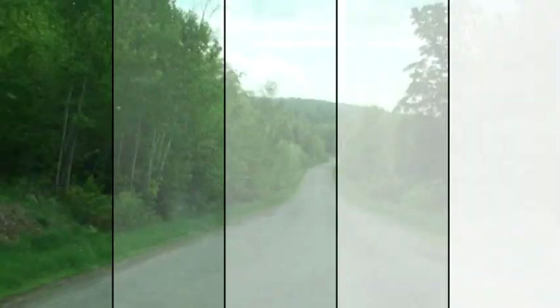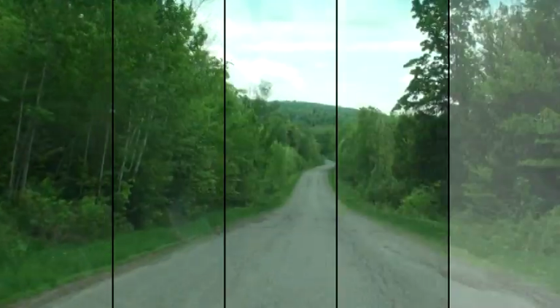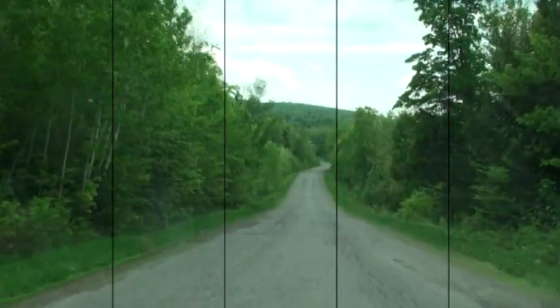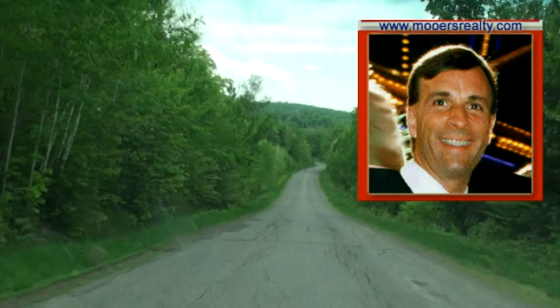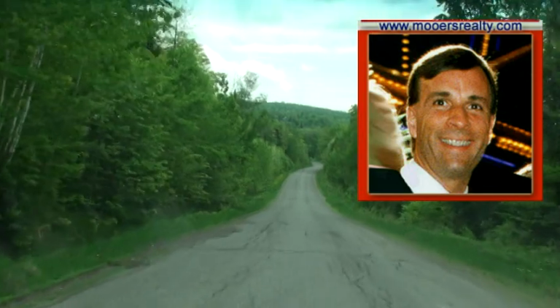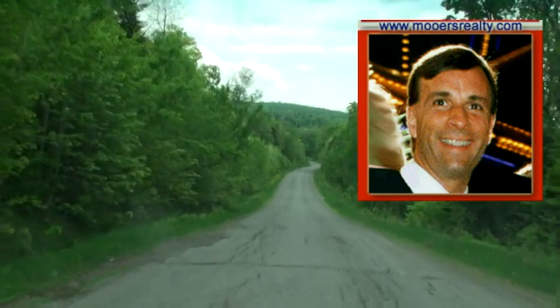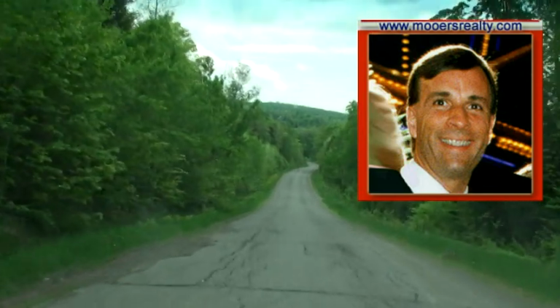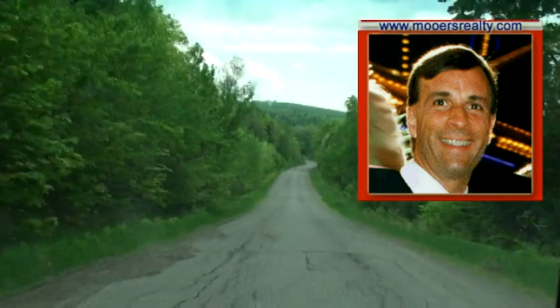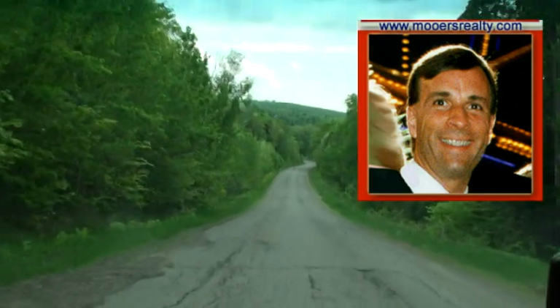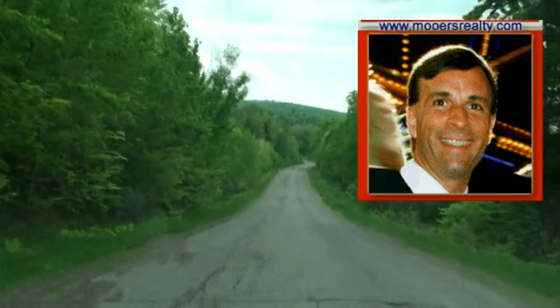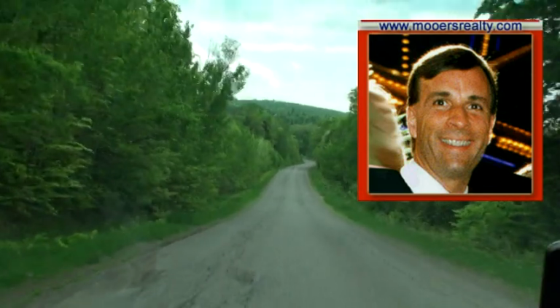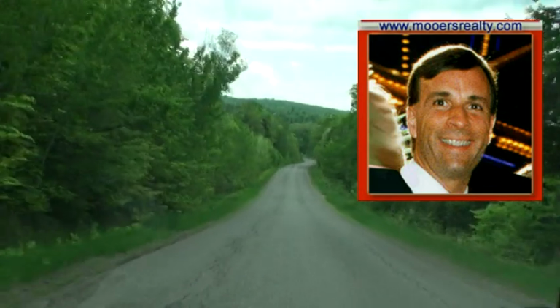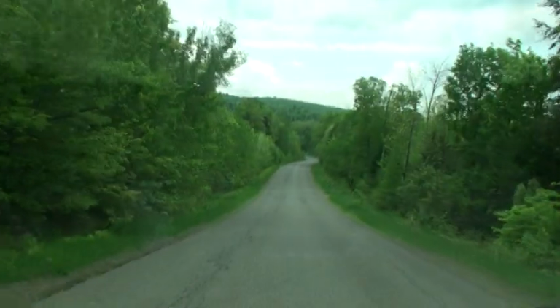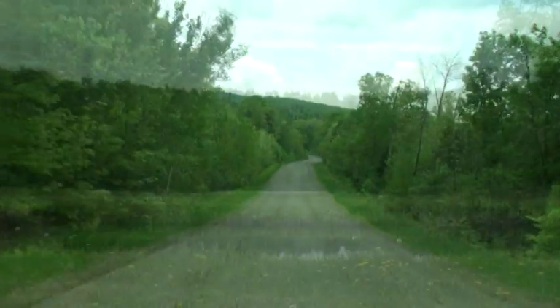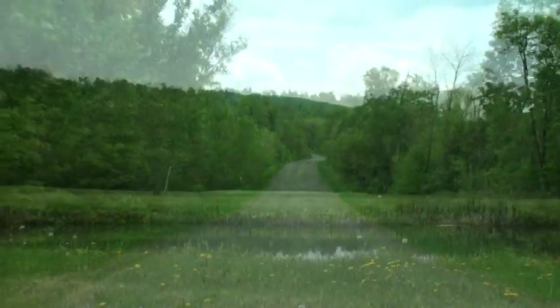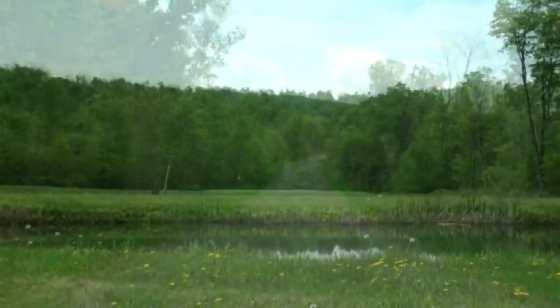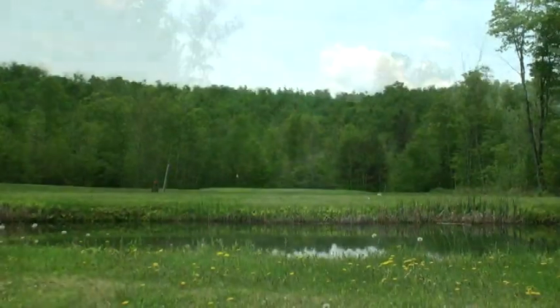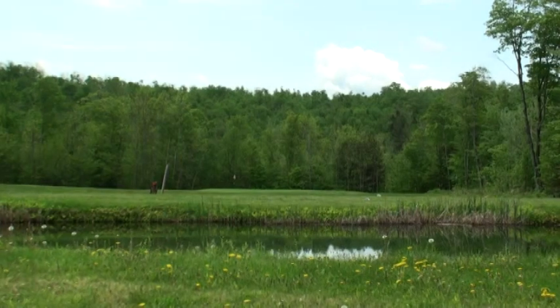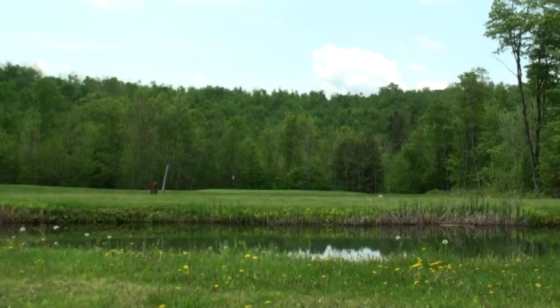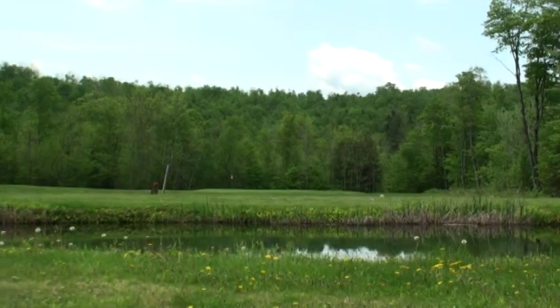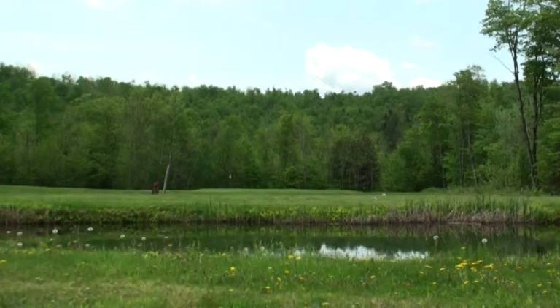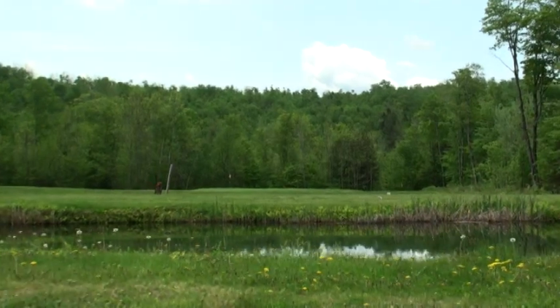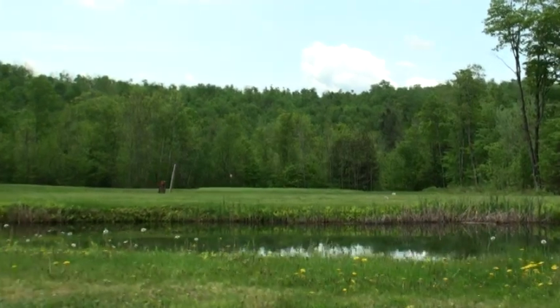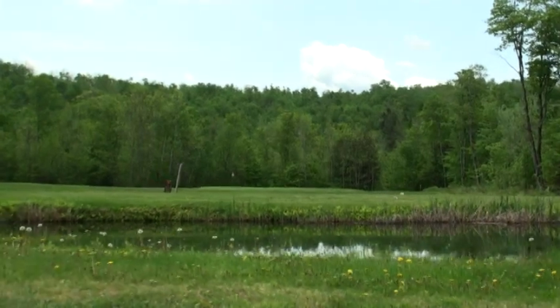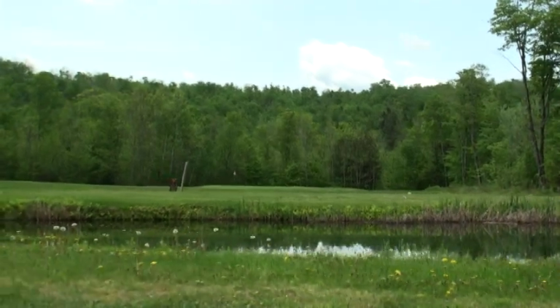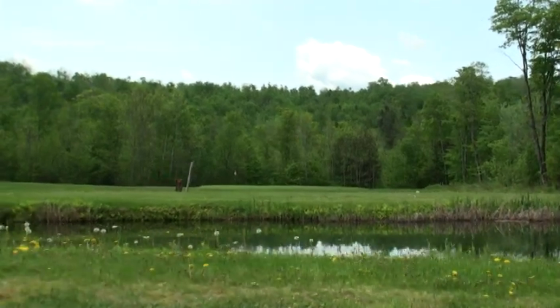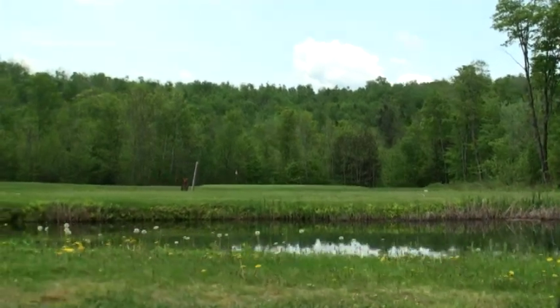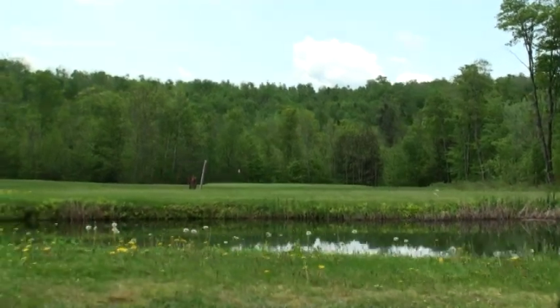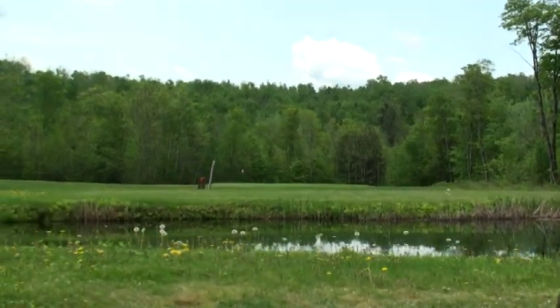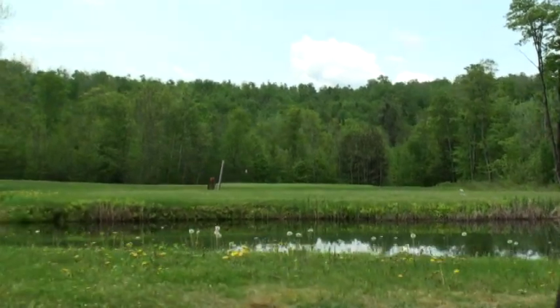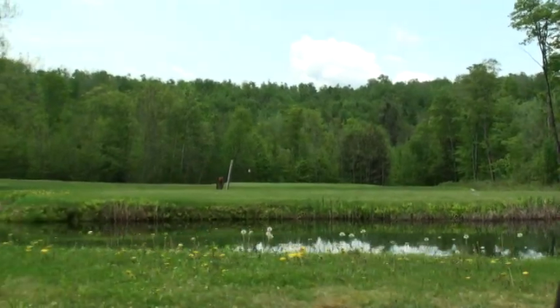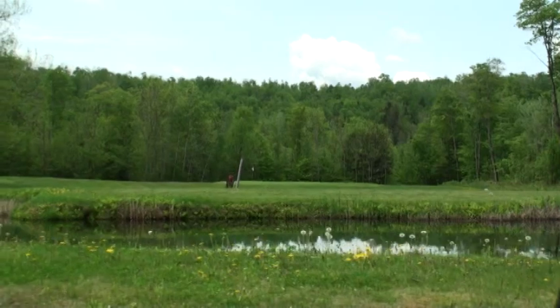The road in — we're looking at a lot on Pleasant Pond. This property is going to help your golf game. Not only are you on the waterfront, you're right on a golf course.